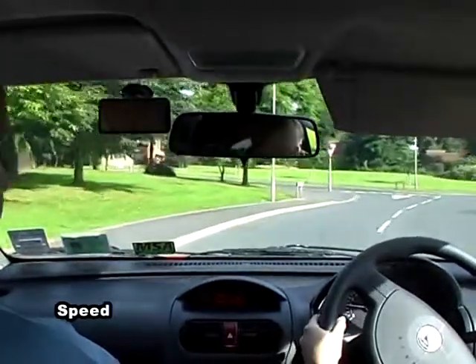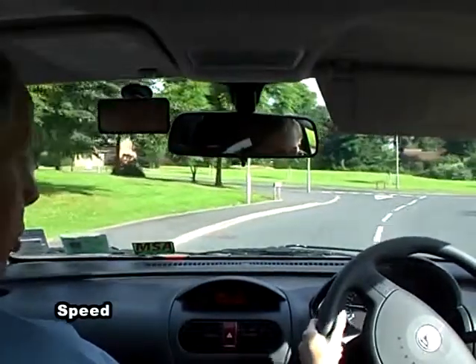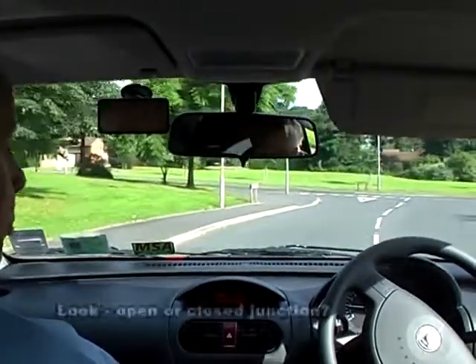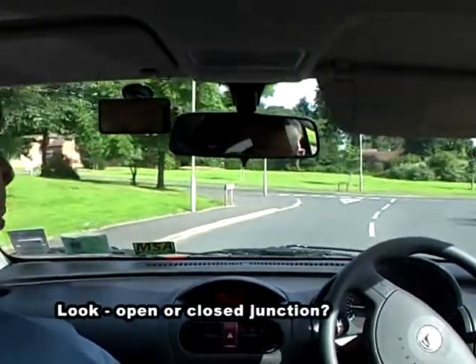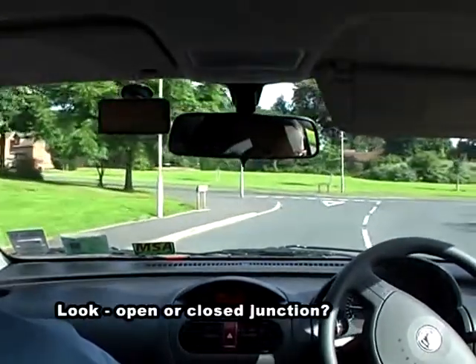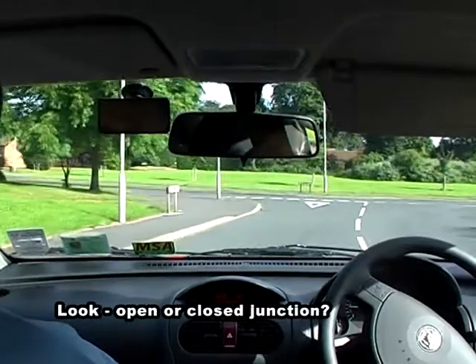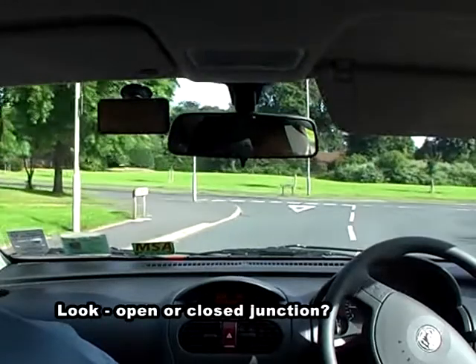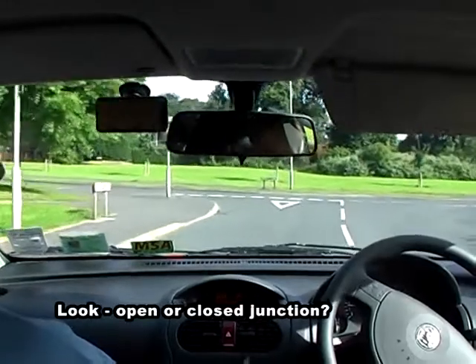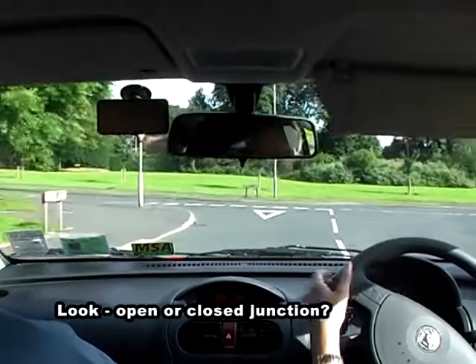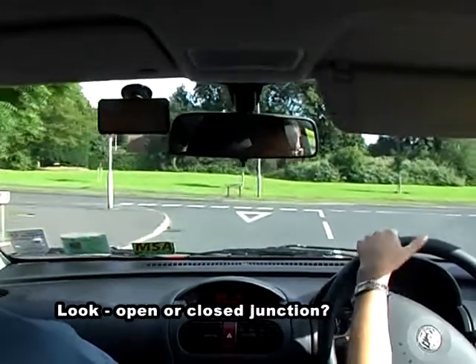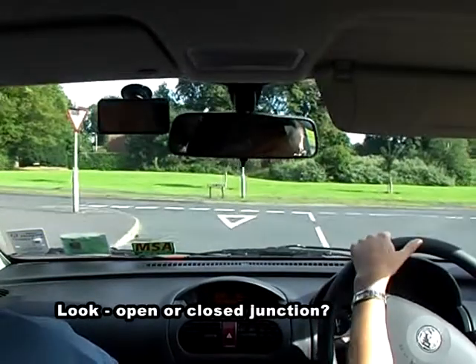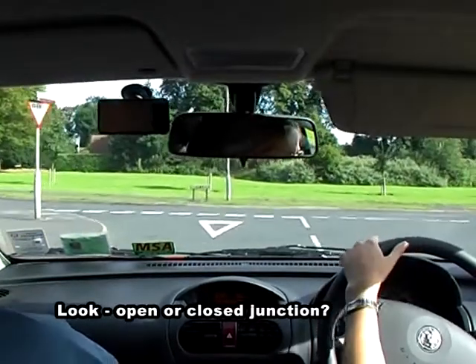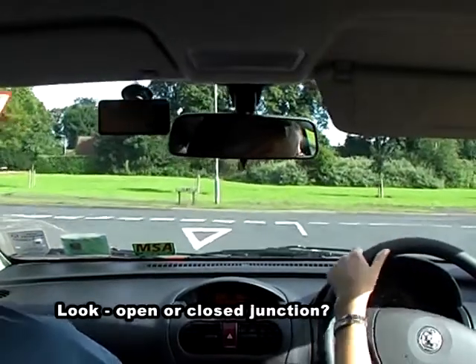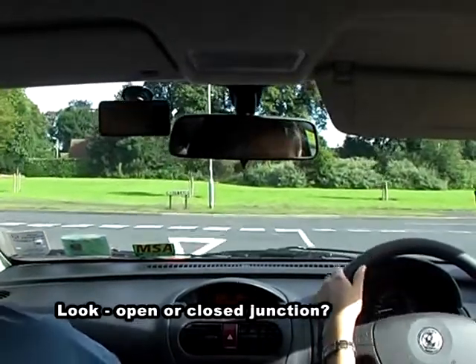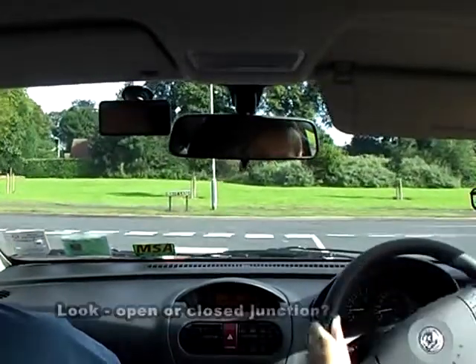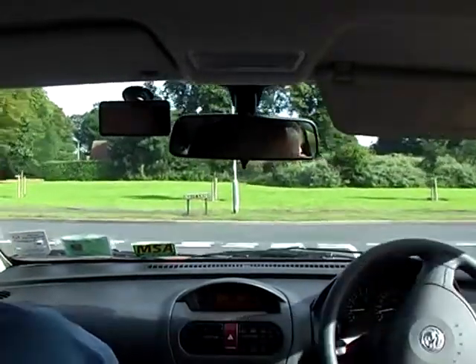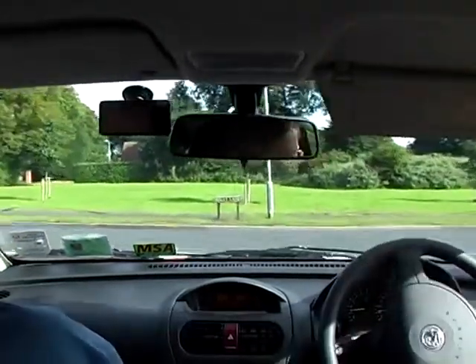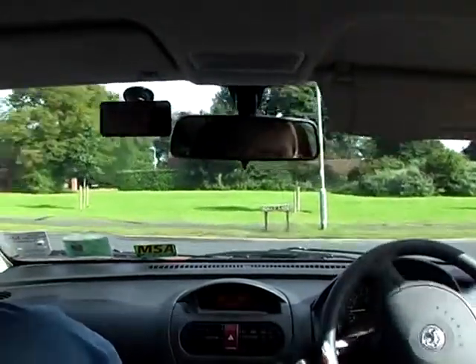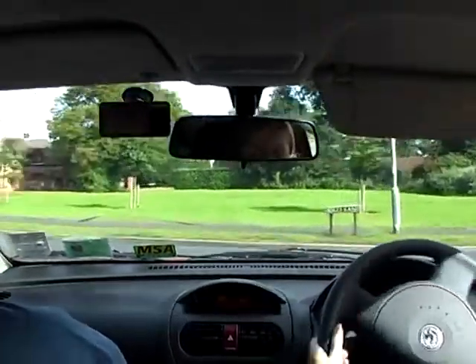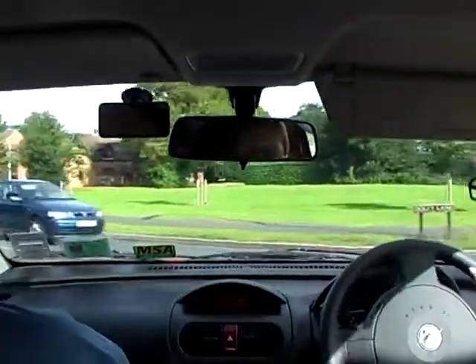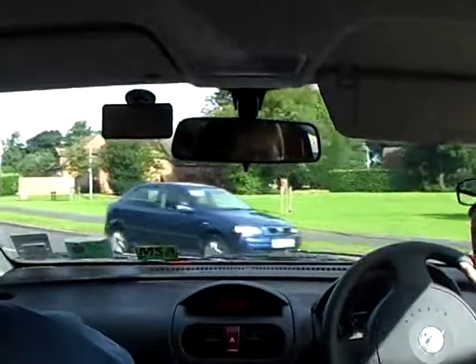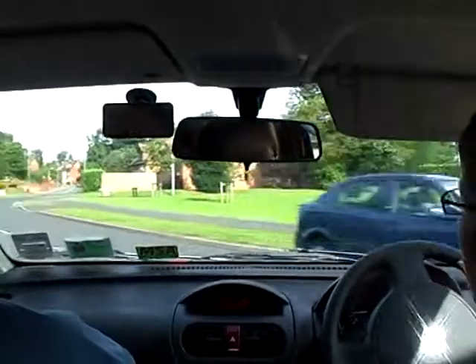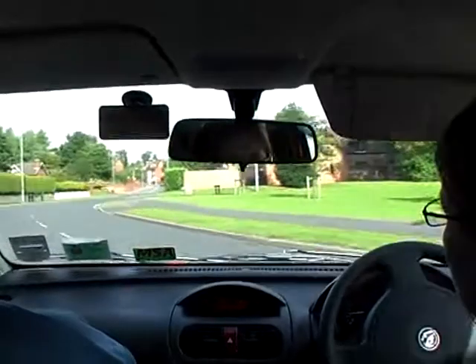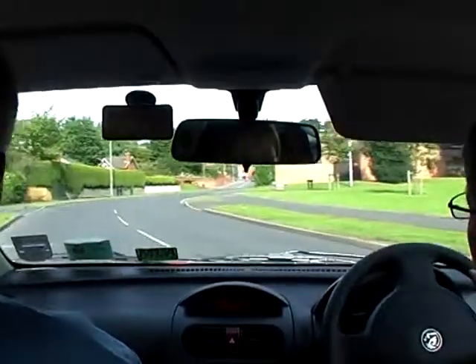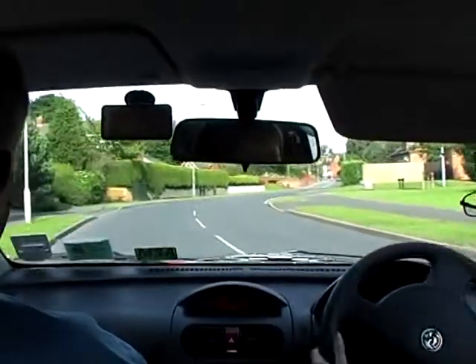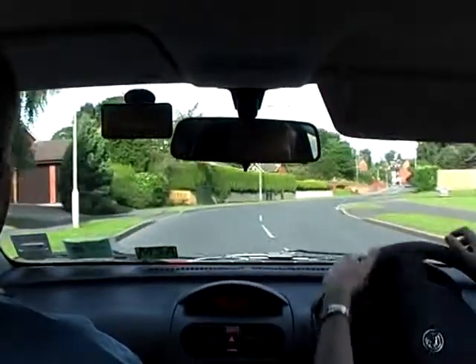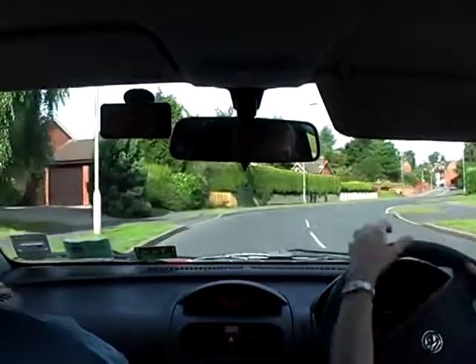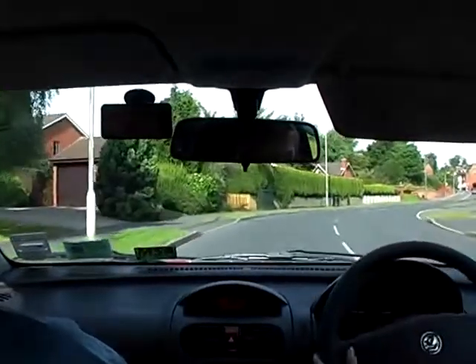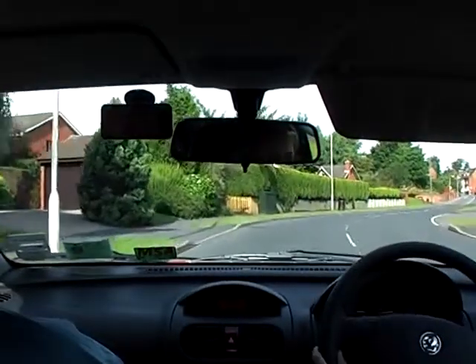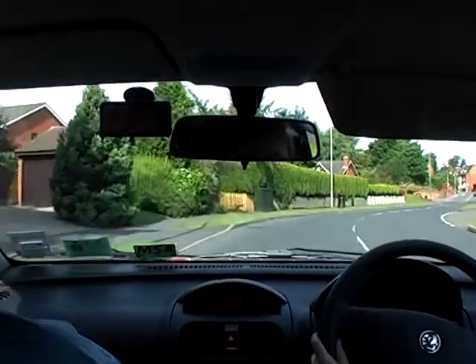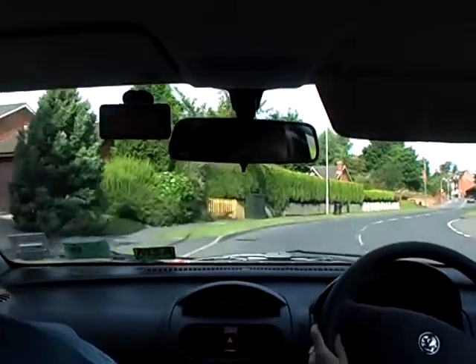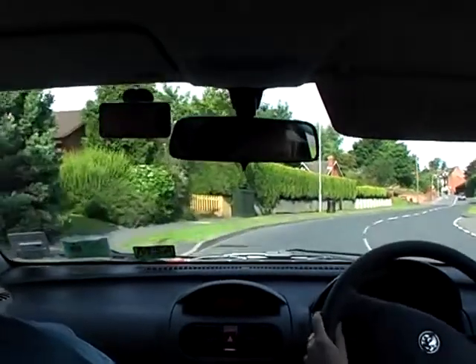Is this junction open or closed? Open. So continue to look right and left, and looking to the left. Check the mirror, a little more gas, and carry on along the road.